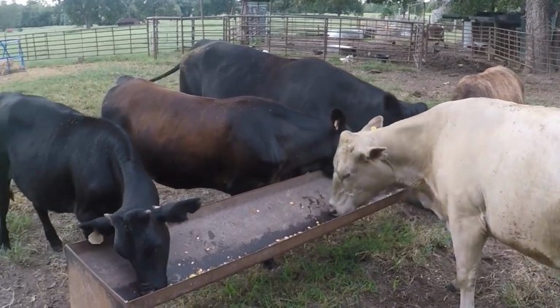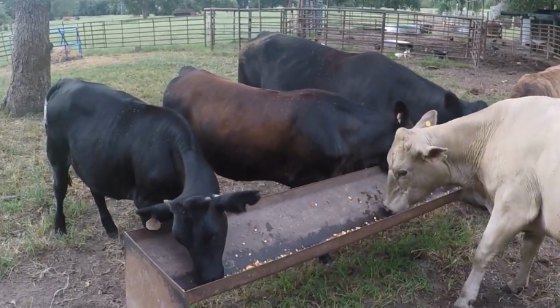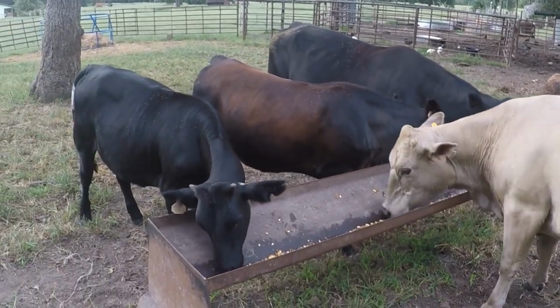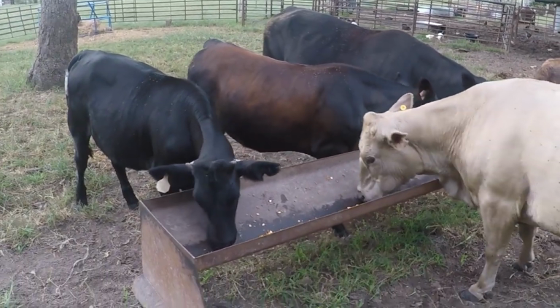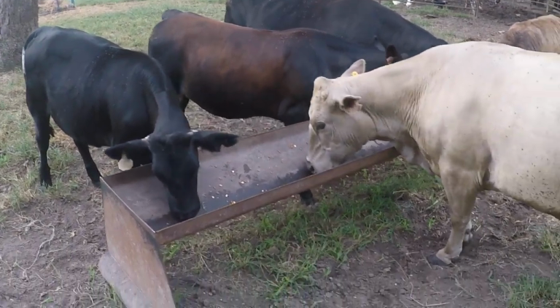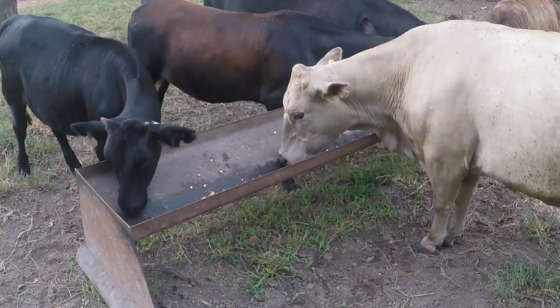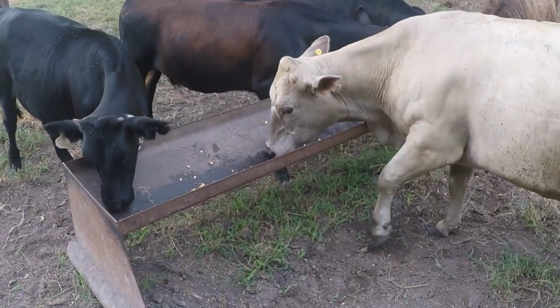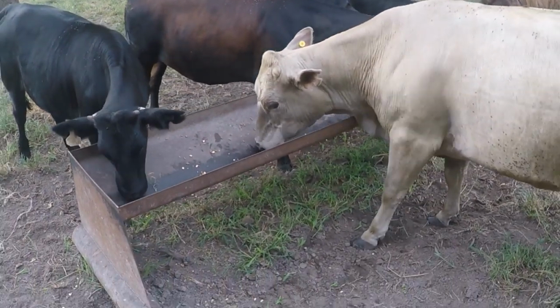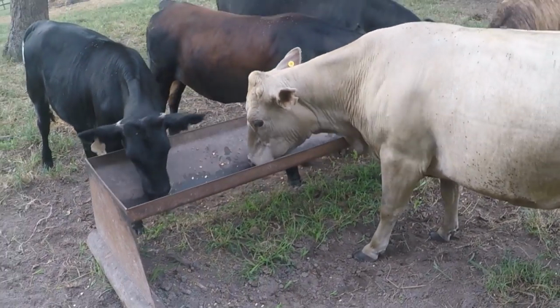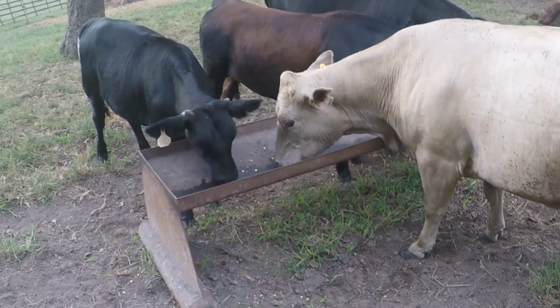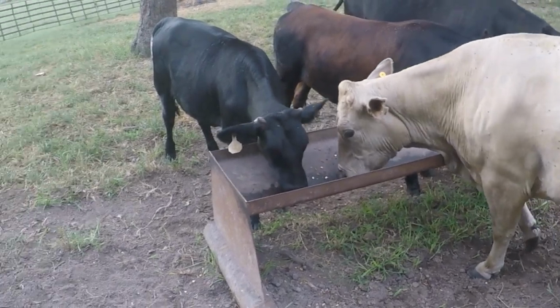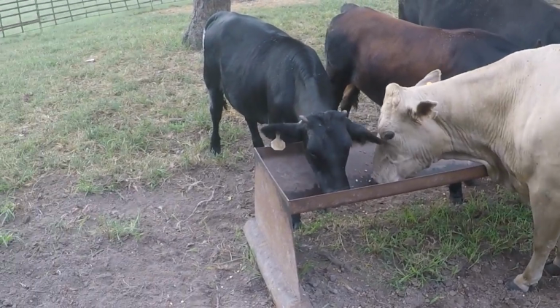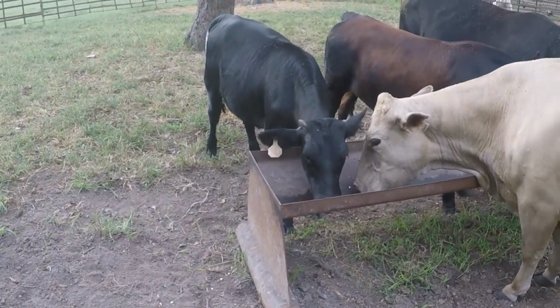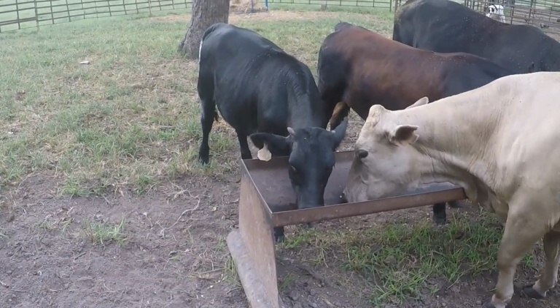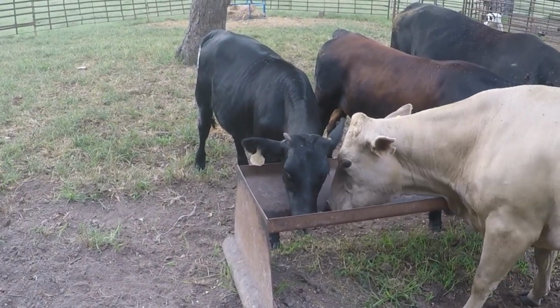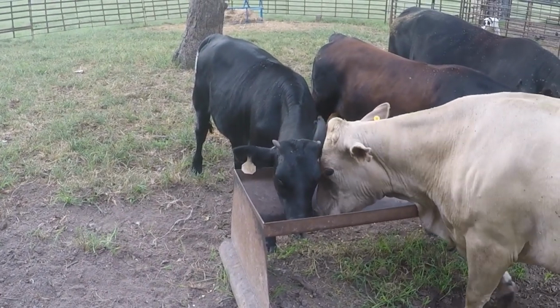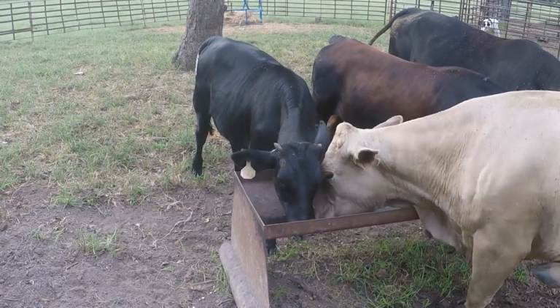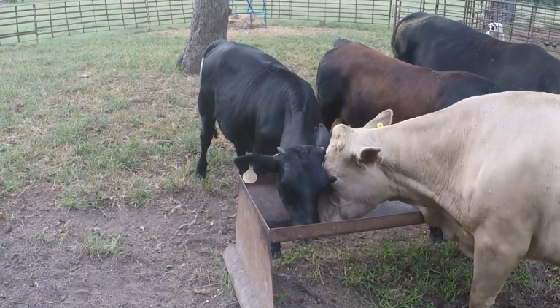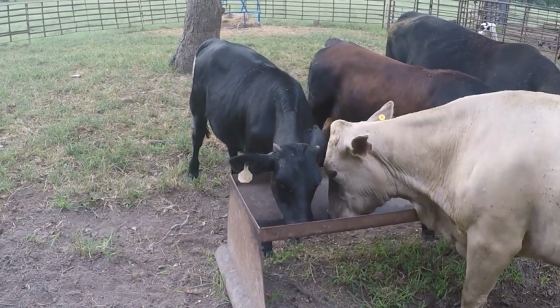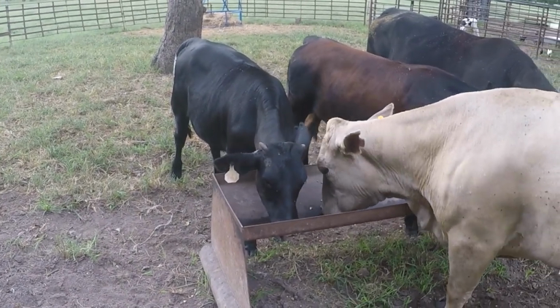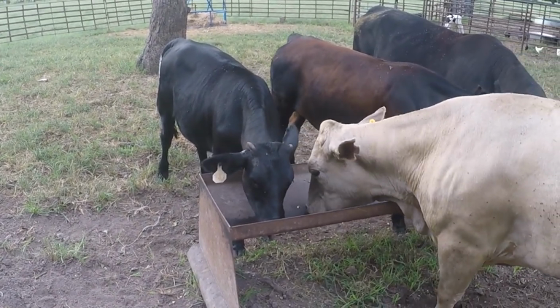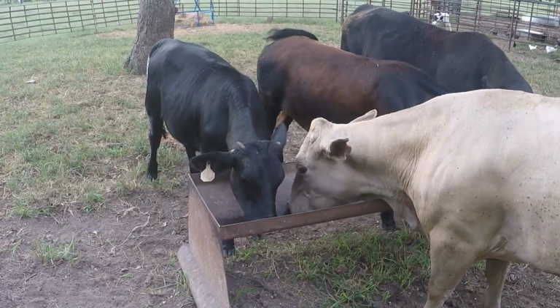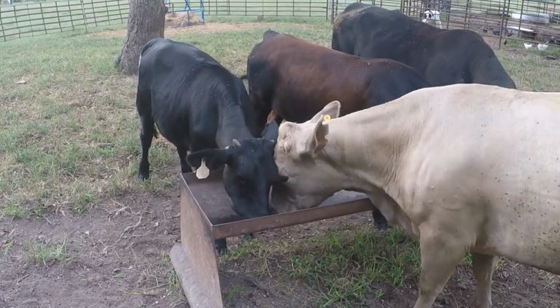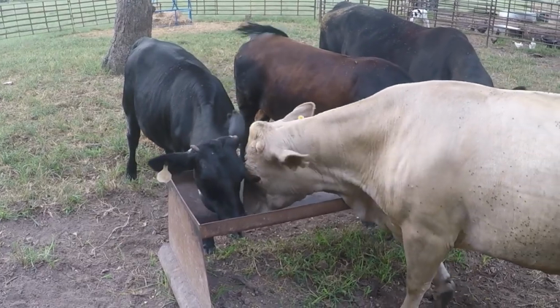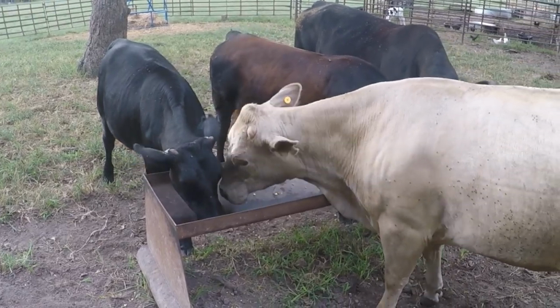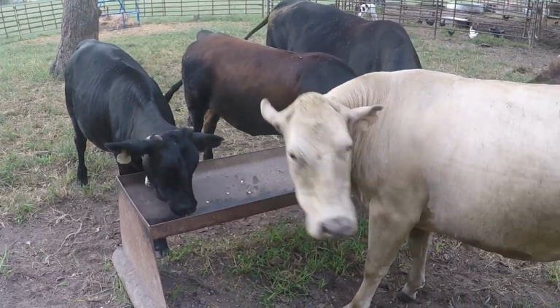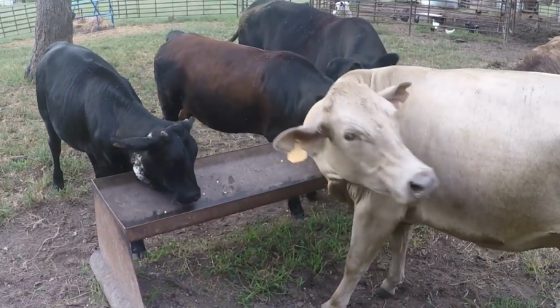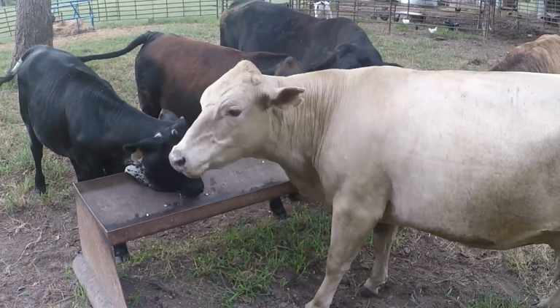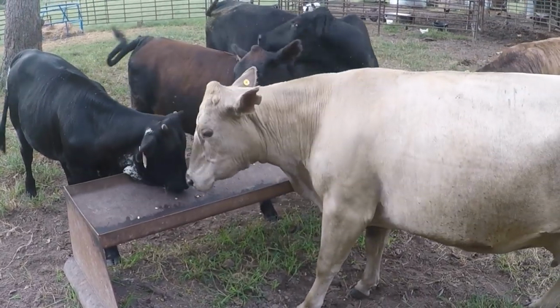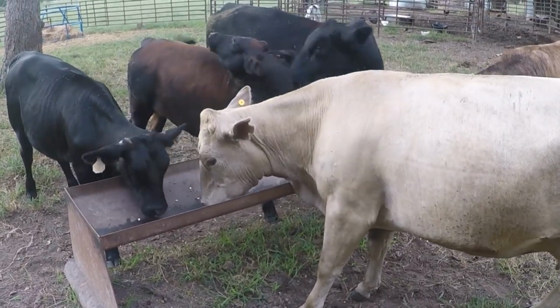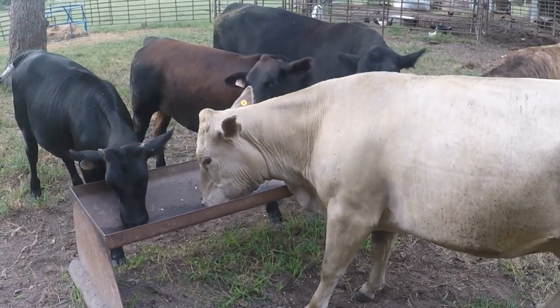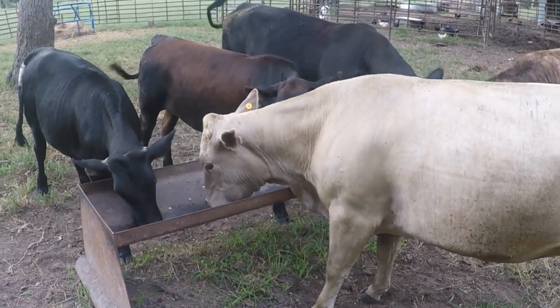They're coming along here and enjoying their breakfast. They've got plenty of grass — man, we have been blessed. The Lord has really blessed us with lots of grass this year. It's been a wonderful year.